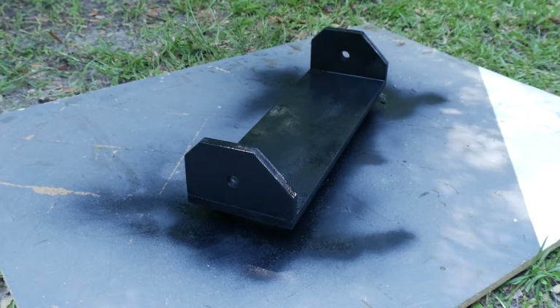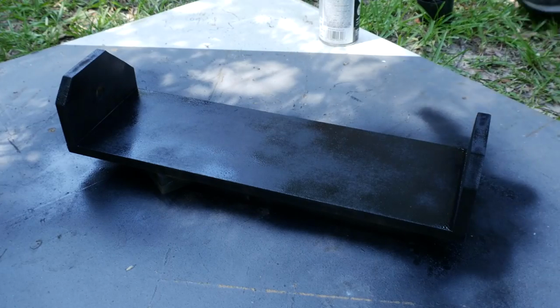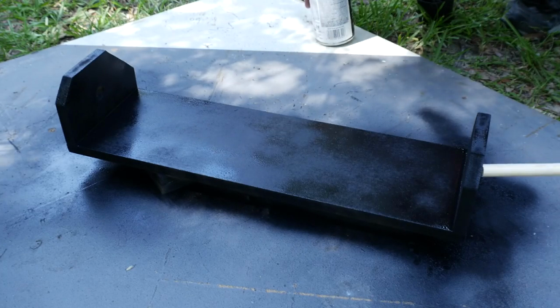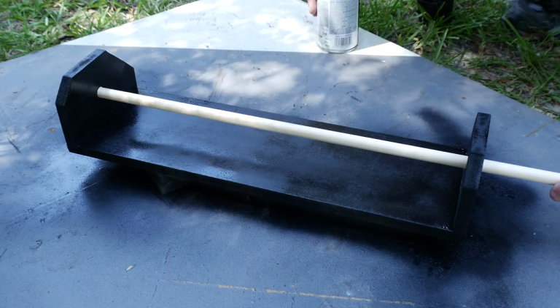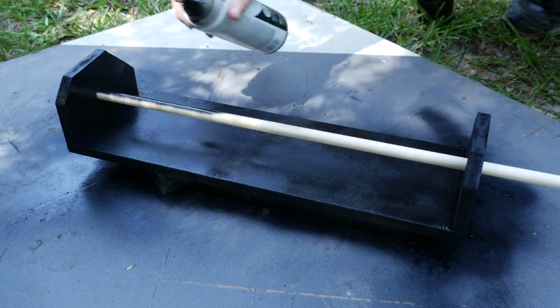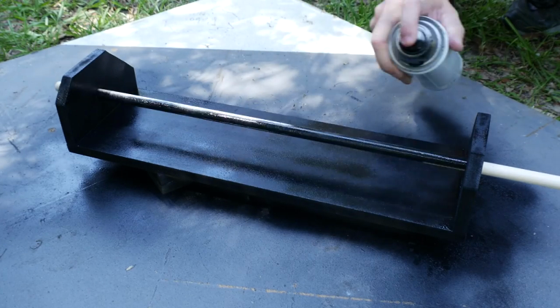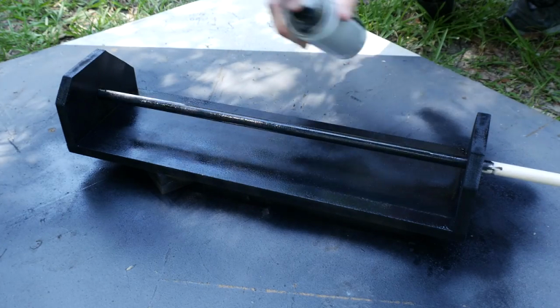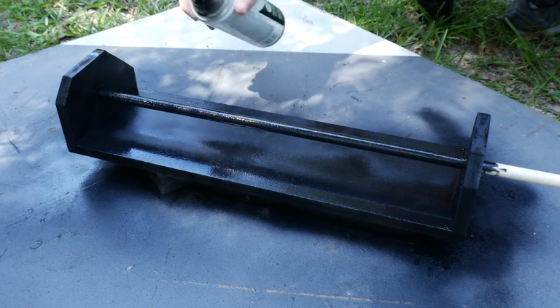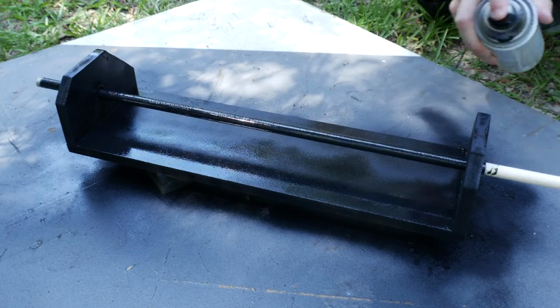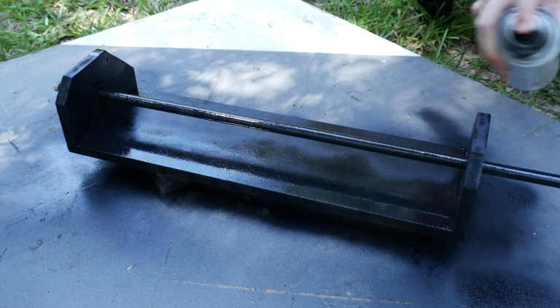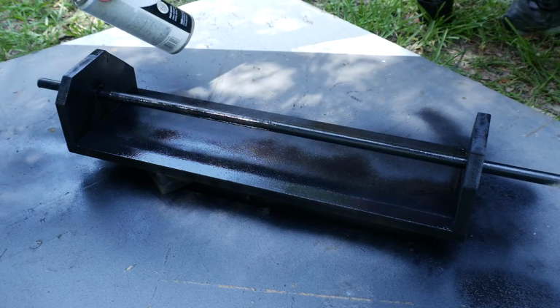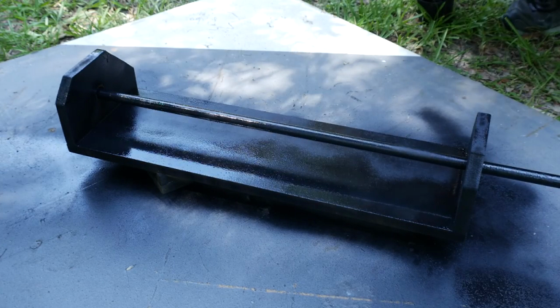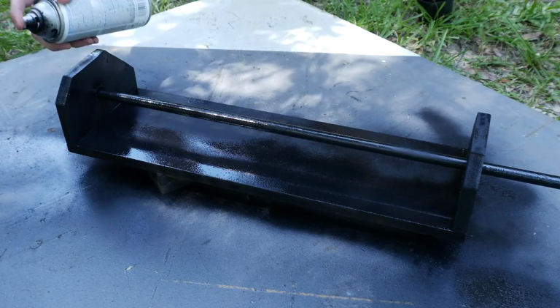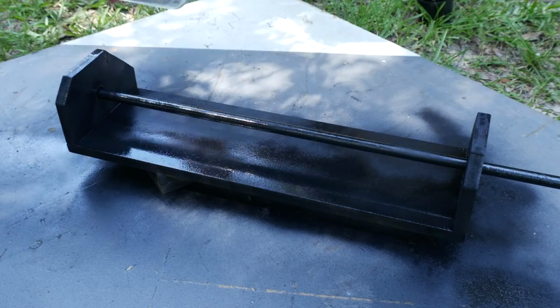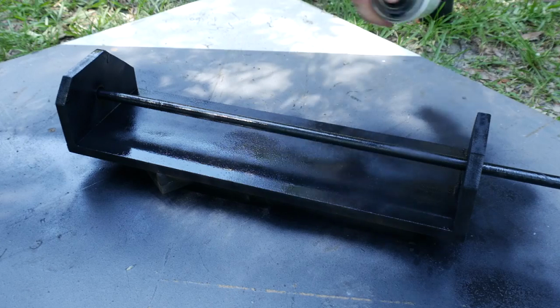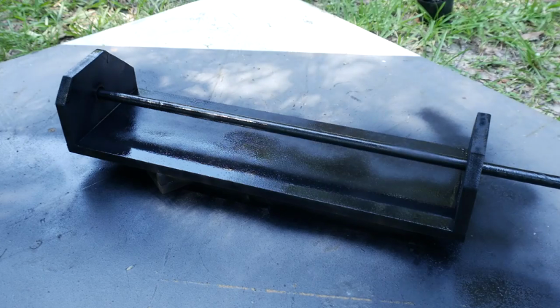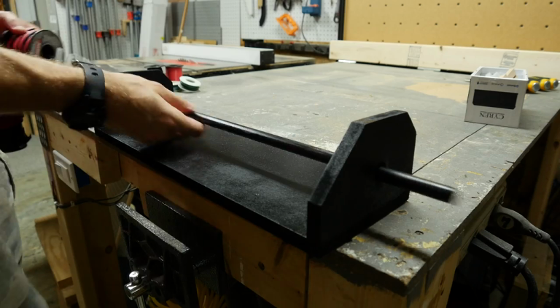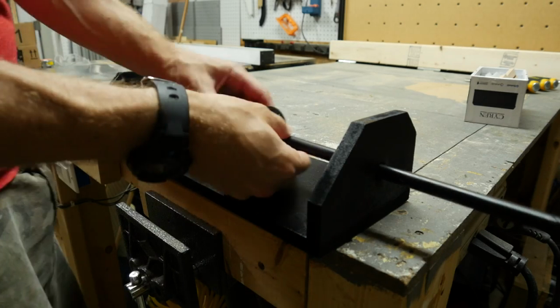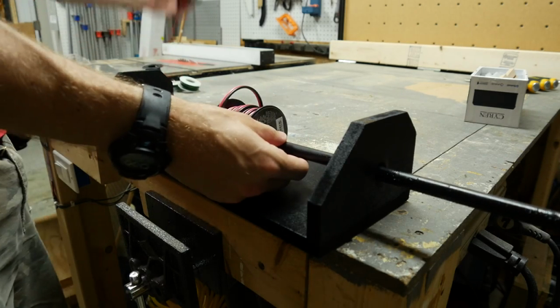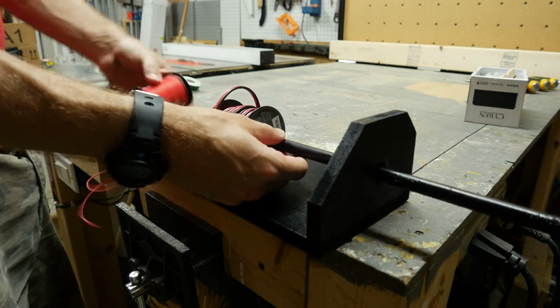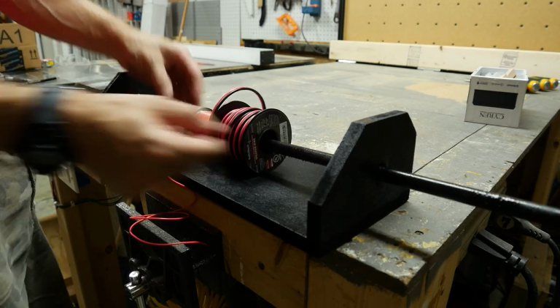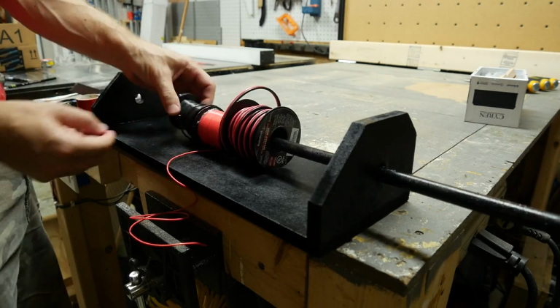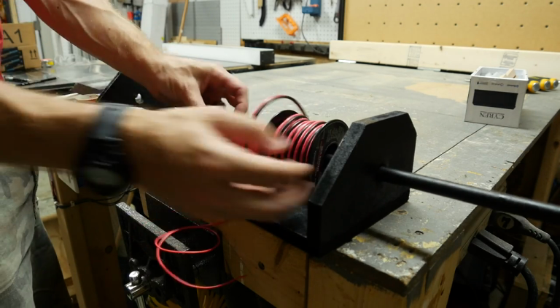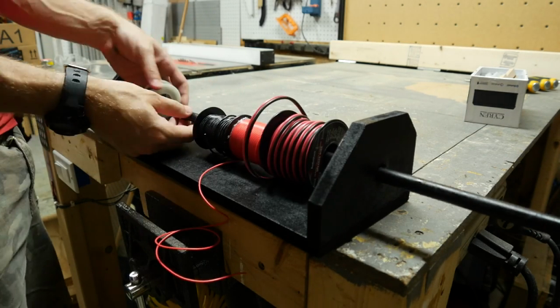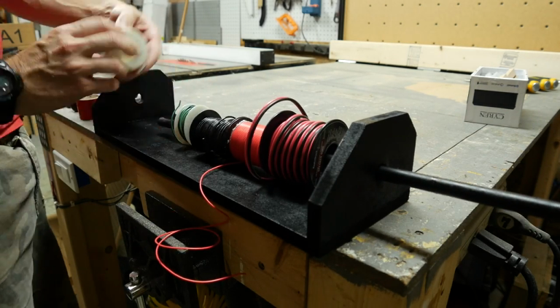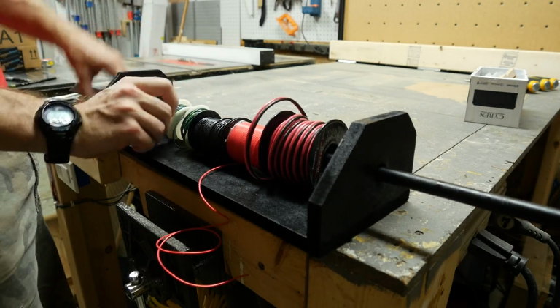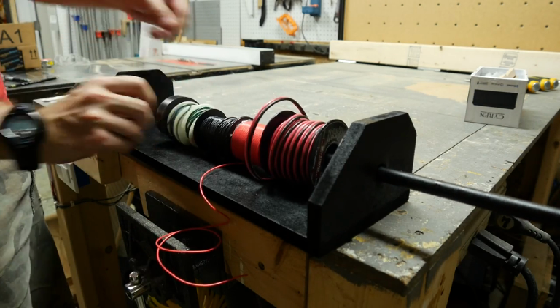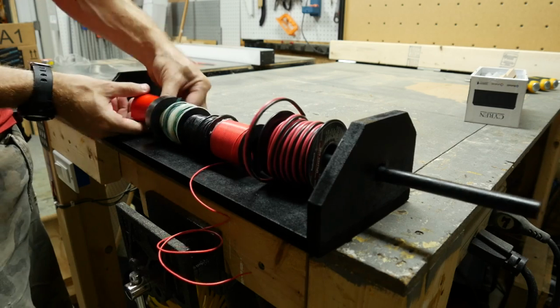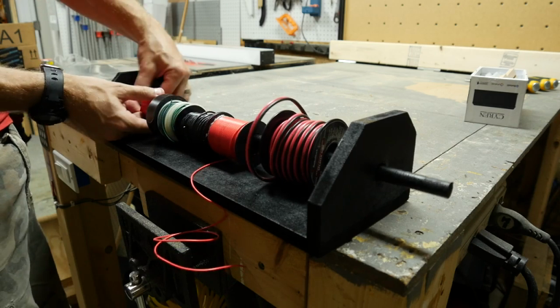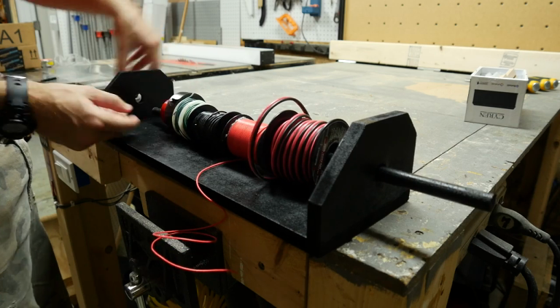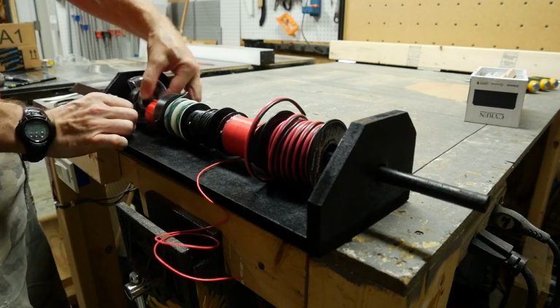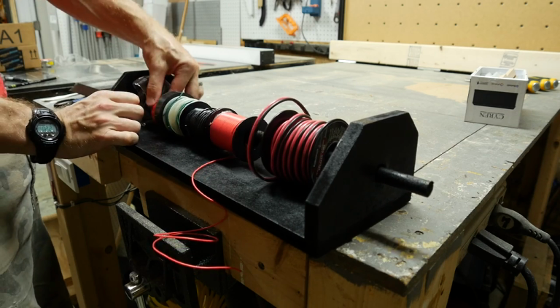I stuck a dowel through the holes and sprayed it while I turned it. It actually worked better than I expected it to, and it was just a matter of trimming it down to length once I was finished. With everything dry, I just put on all the different spools I had, and it was ready to go in place.